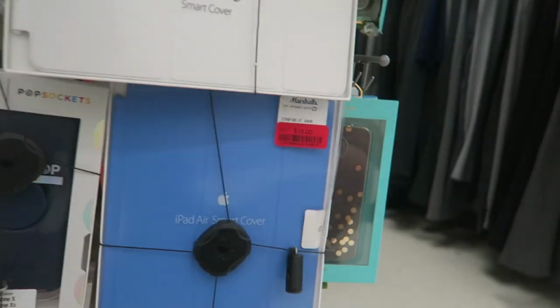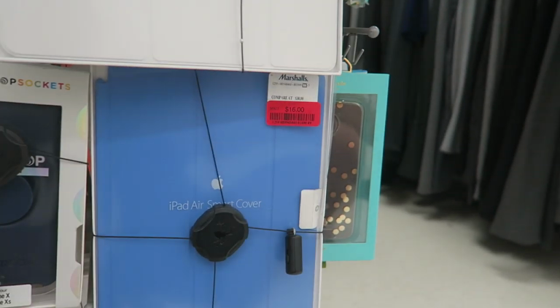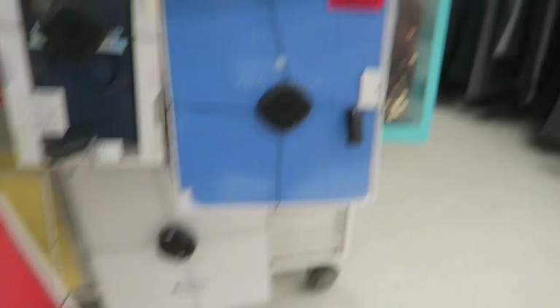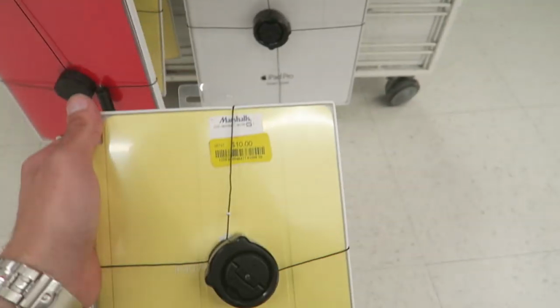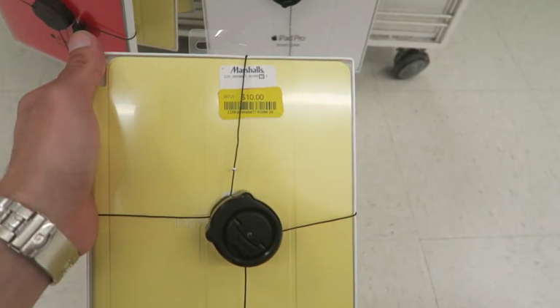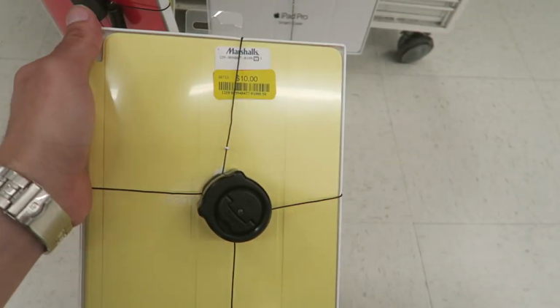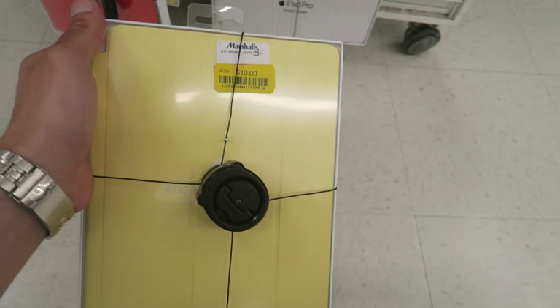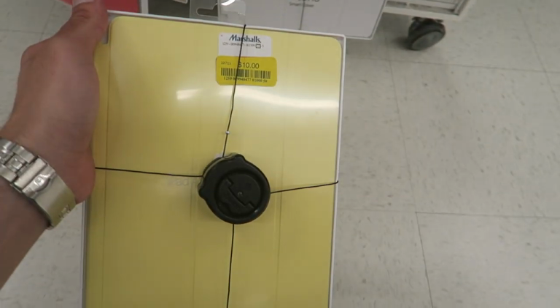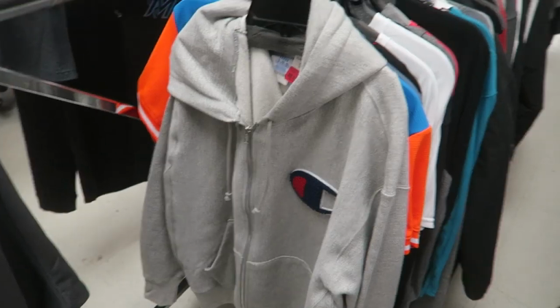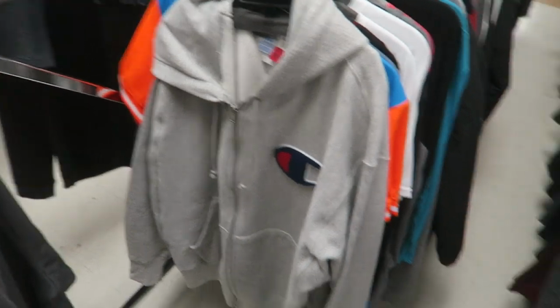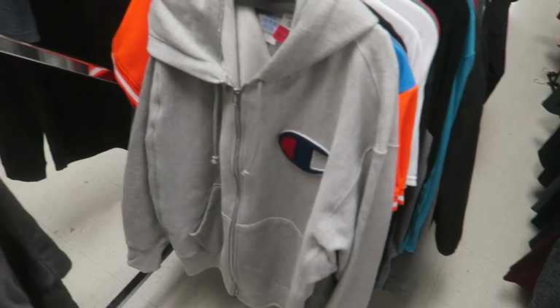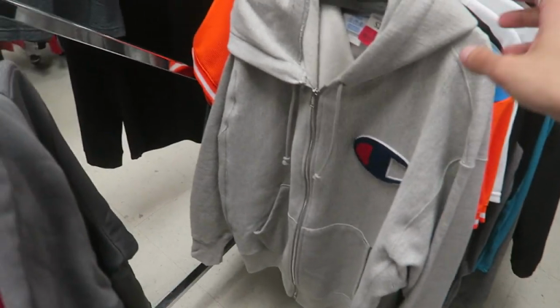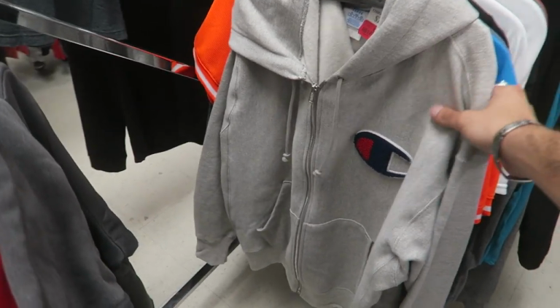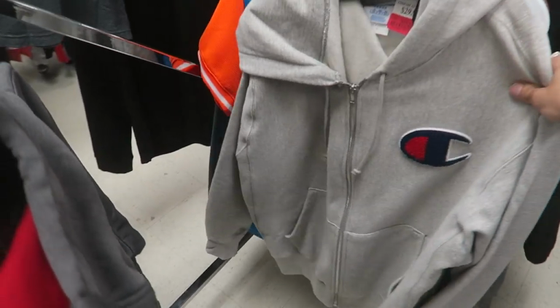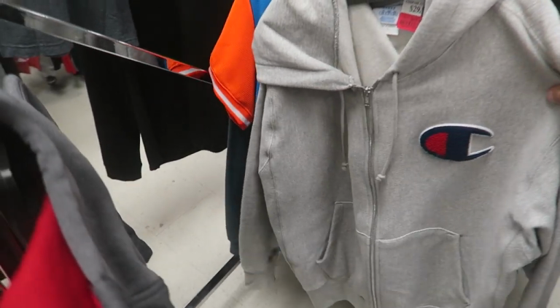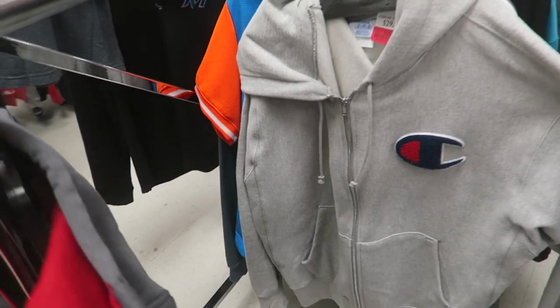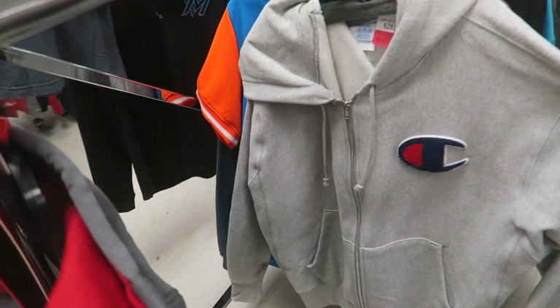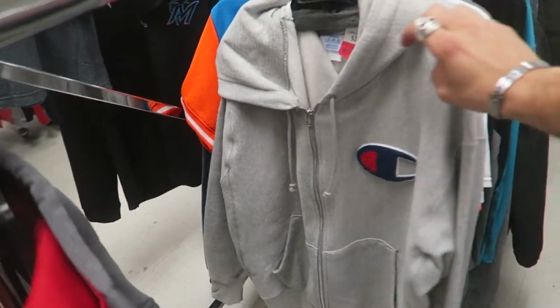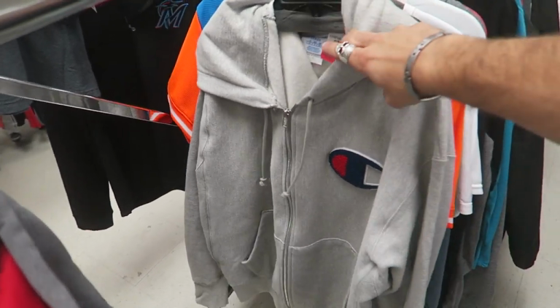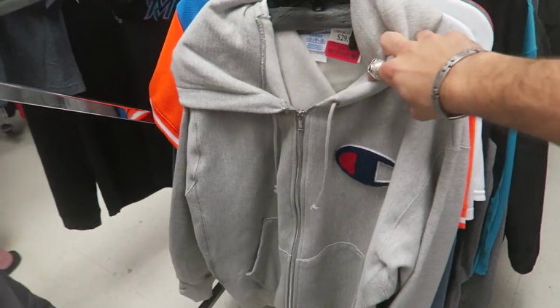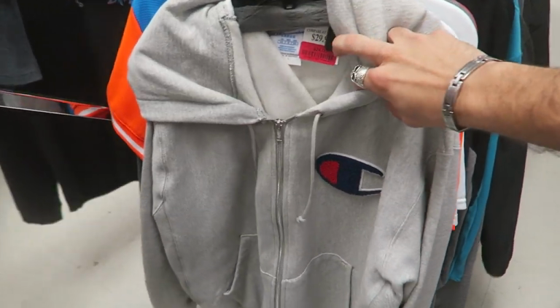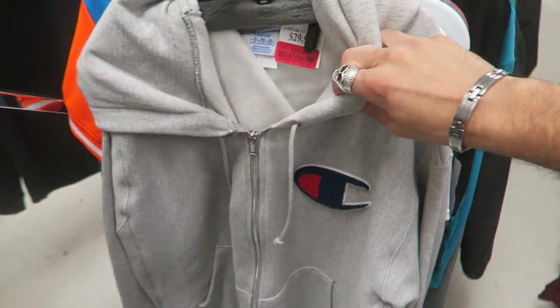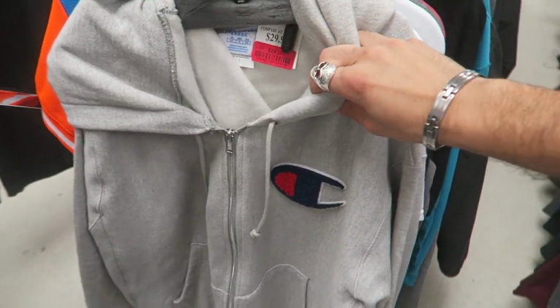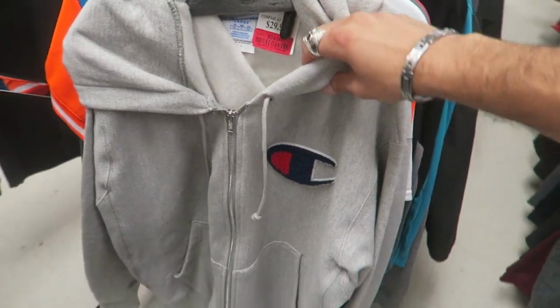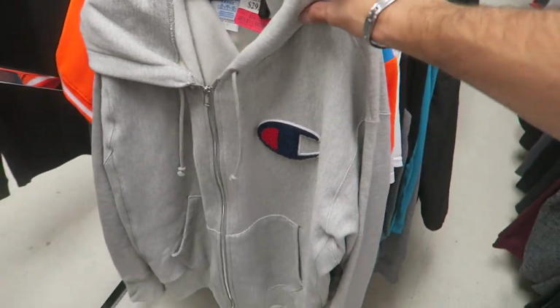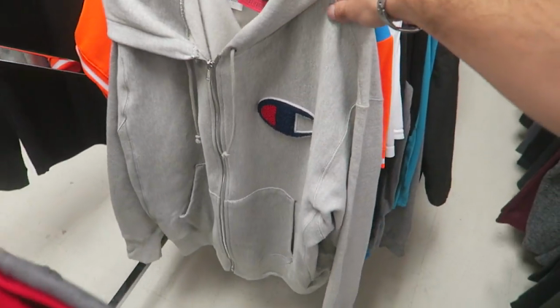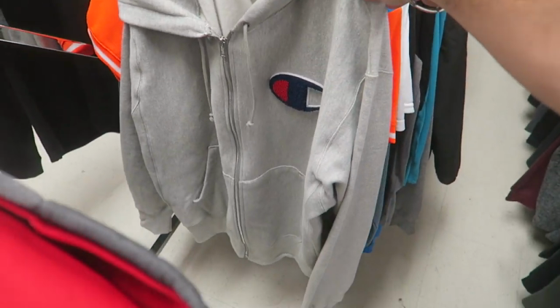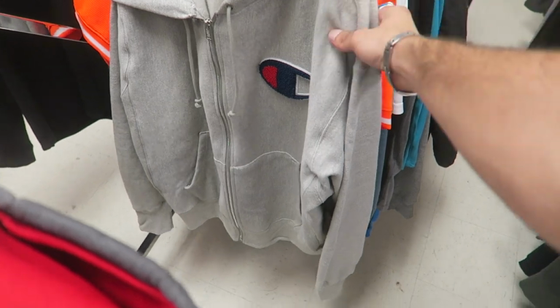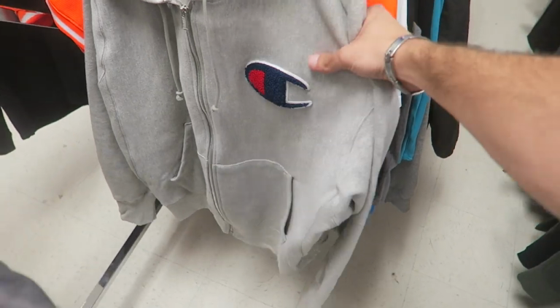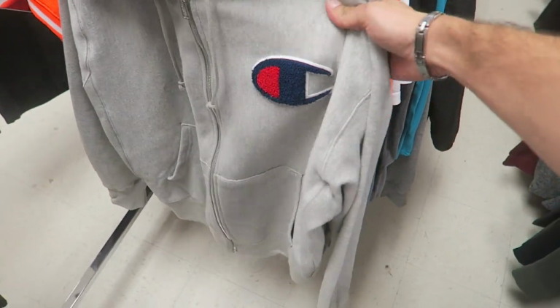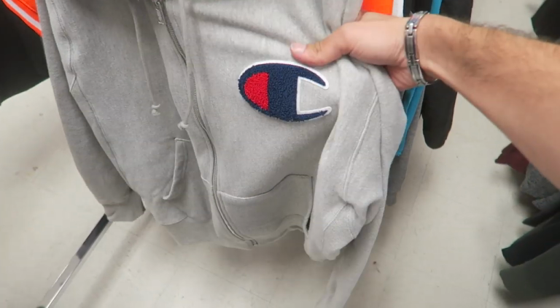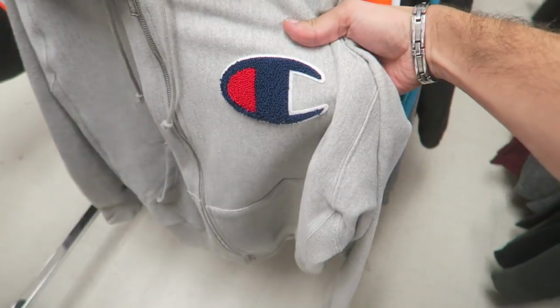It says $16 but this one's only $10. This entire video is going to be nothing but Champion, but they just have so much. There's also this on clearance for $25 — a little zip-up with the Chanel logo. Kind of cool.